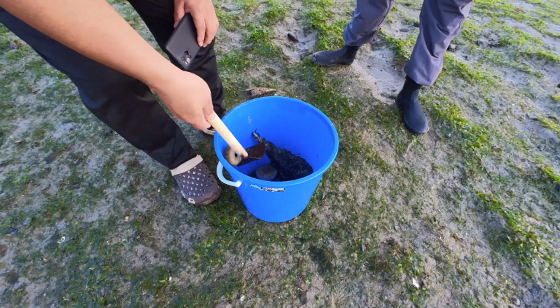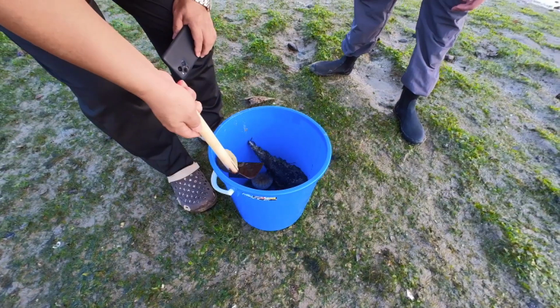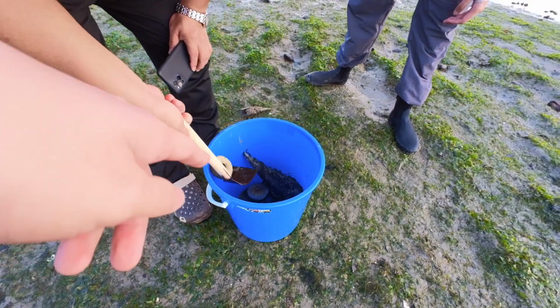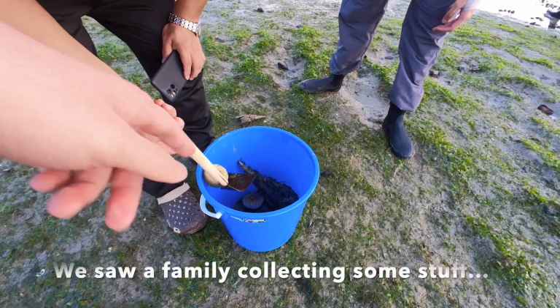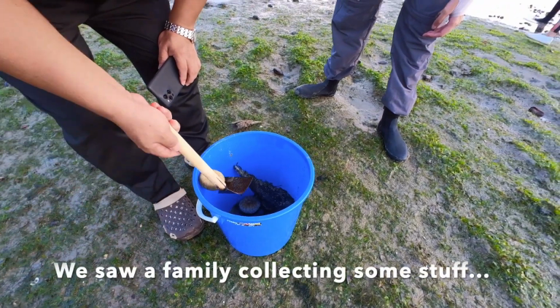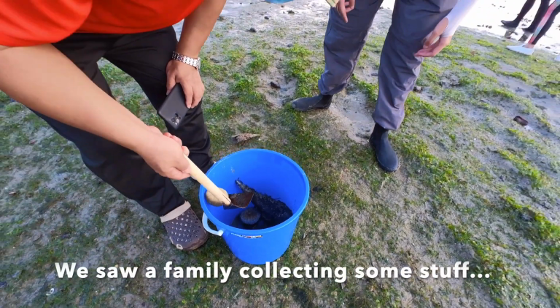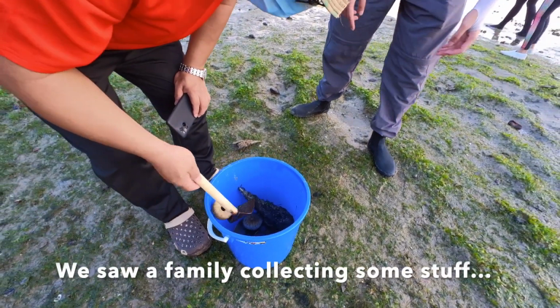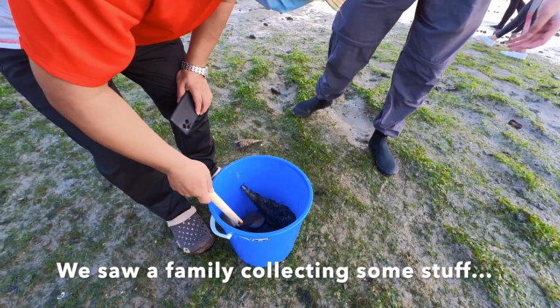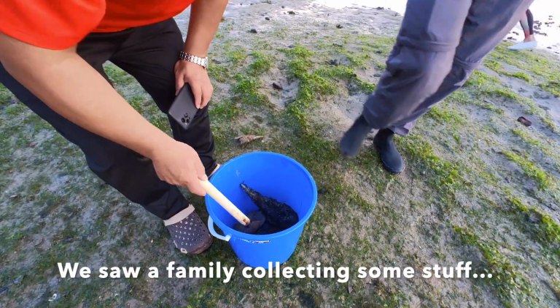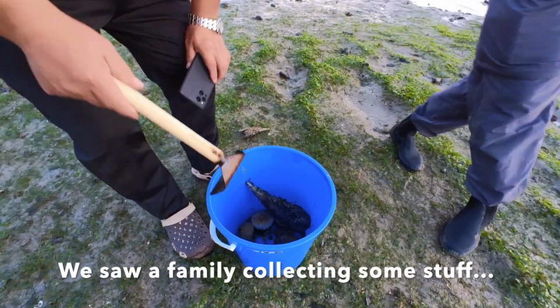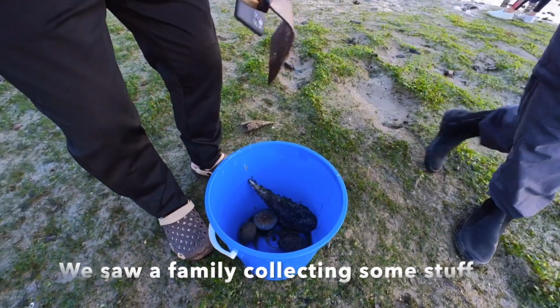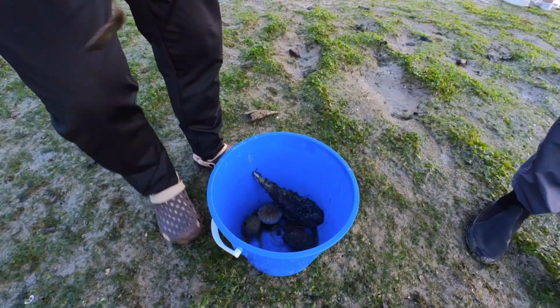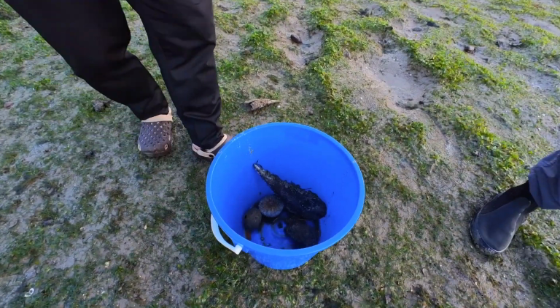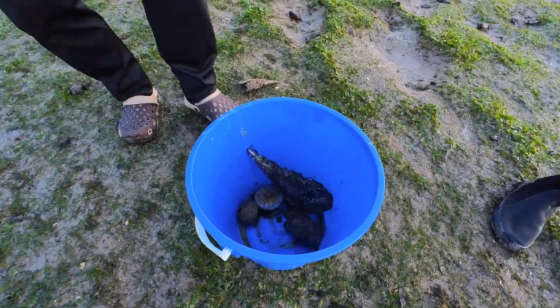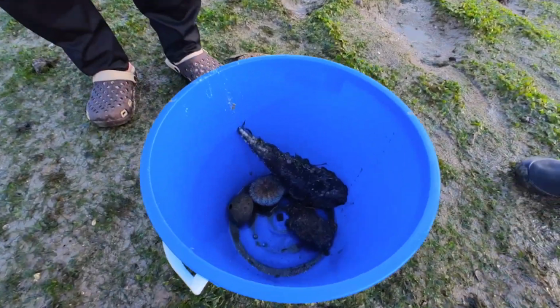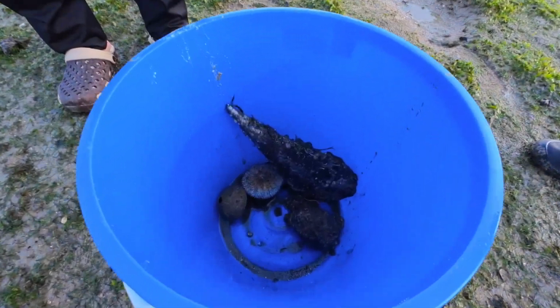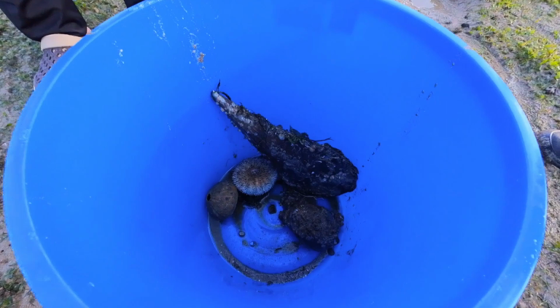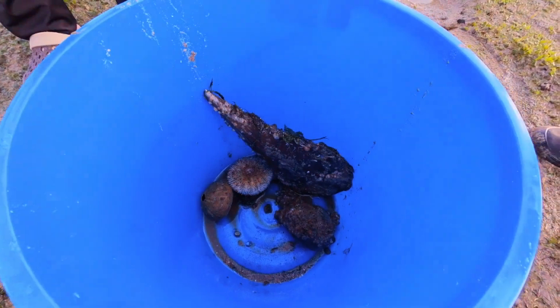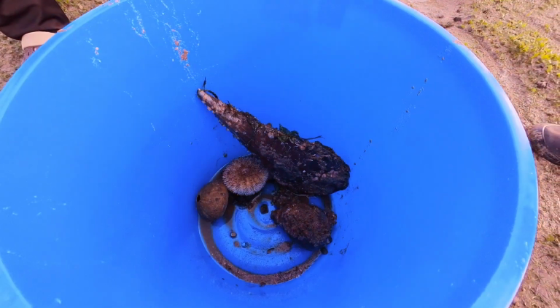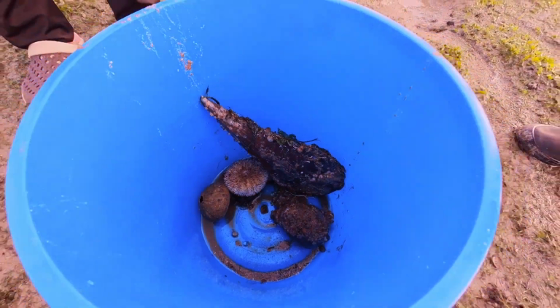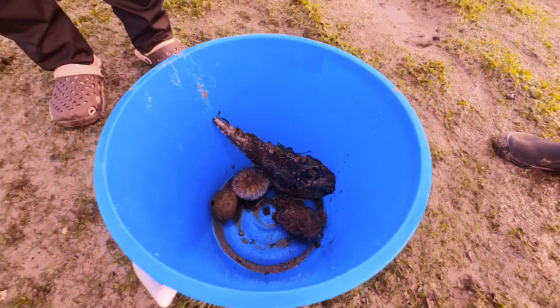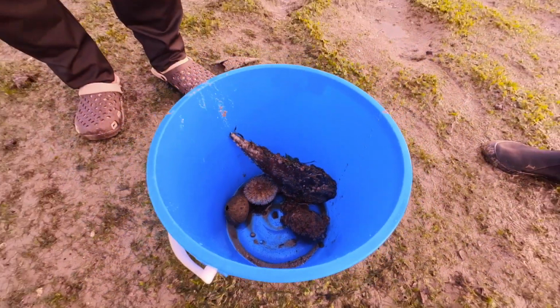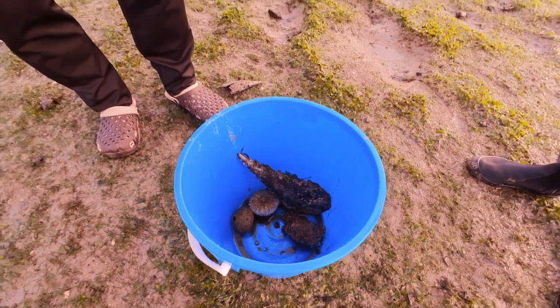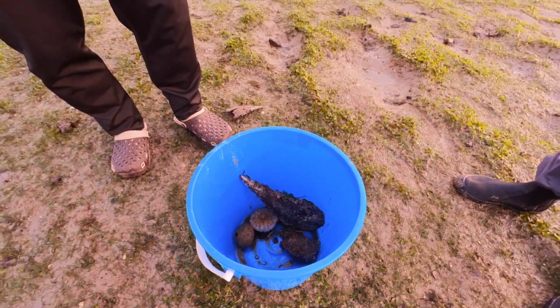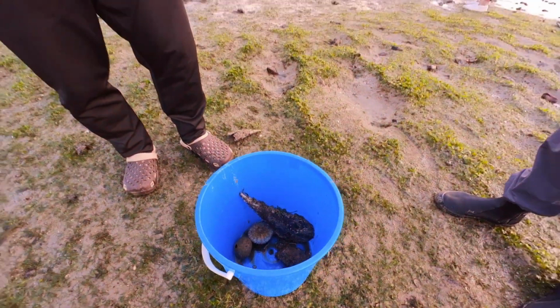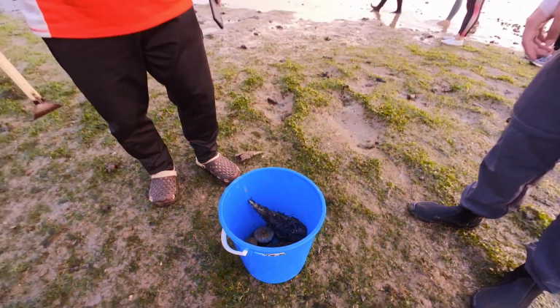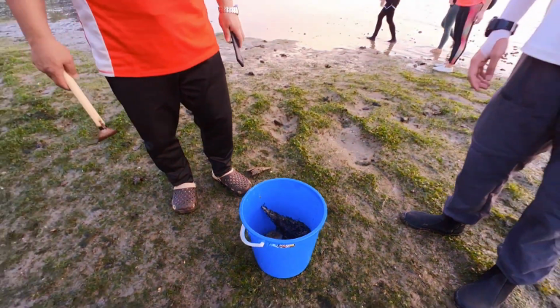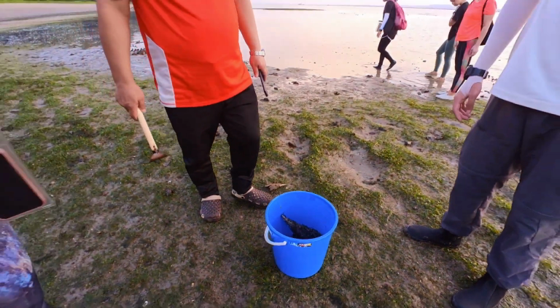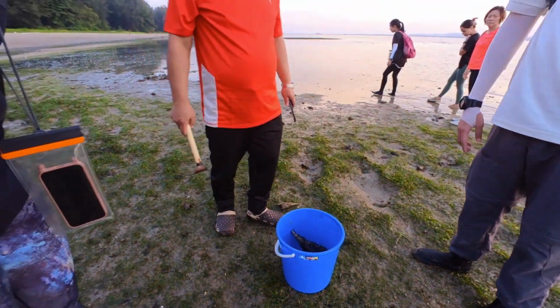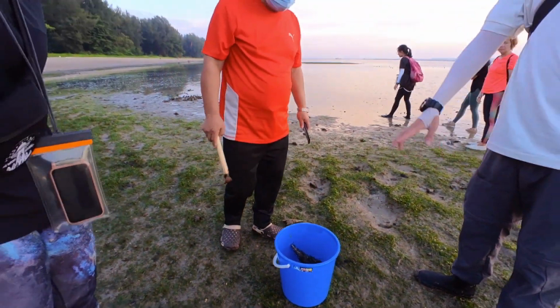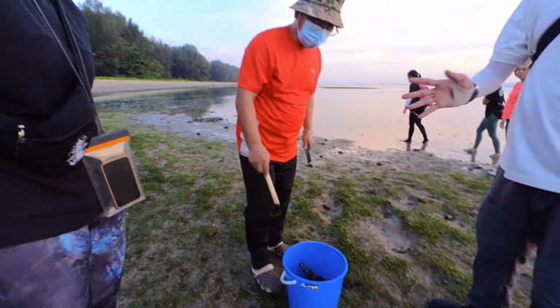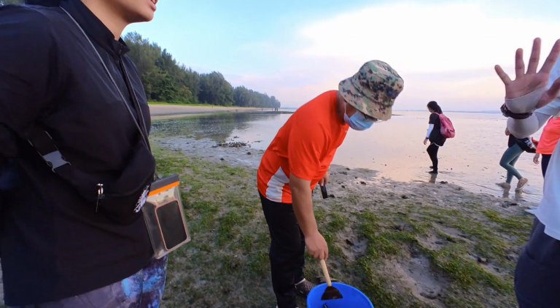This is a kai lak. Can you eat this one? No, cannot eat — not nice to eat also. What is it? It's a sea urchin. Sea urchin, can eat right? What is it called? This kind cannot.